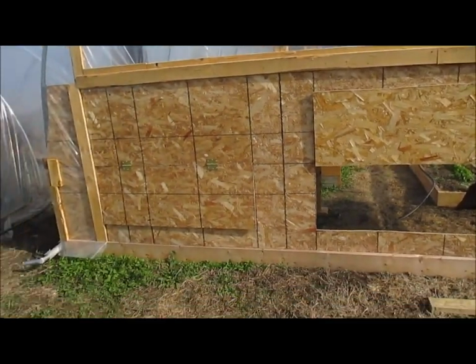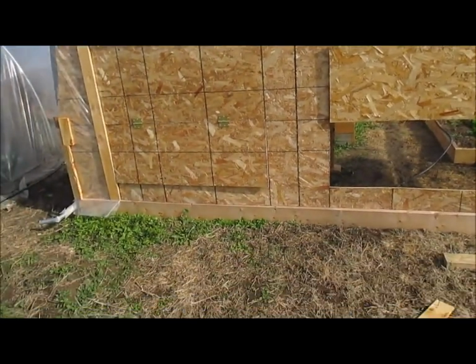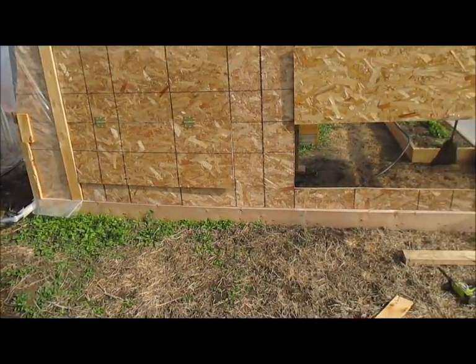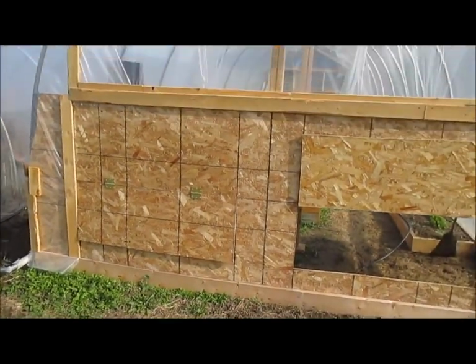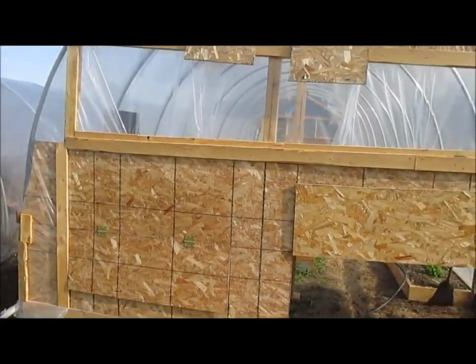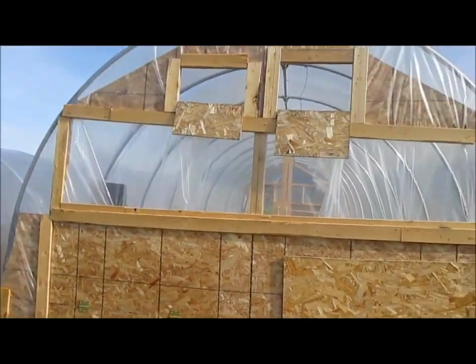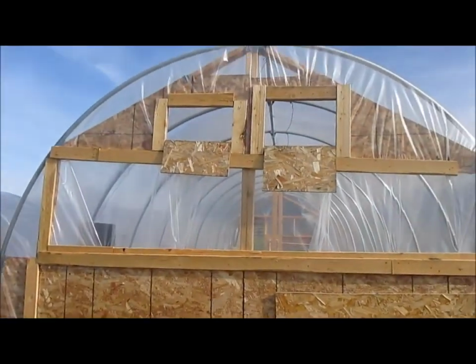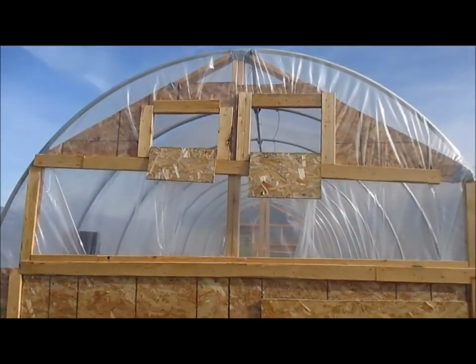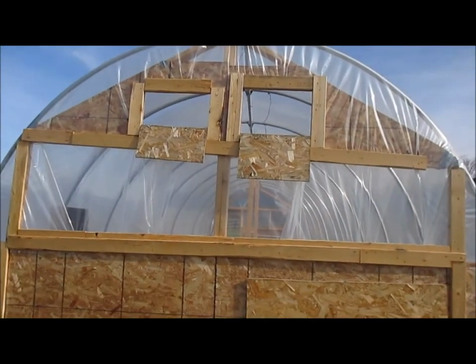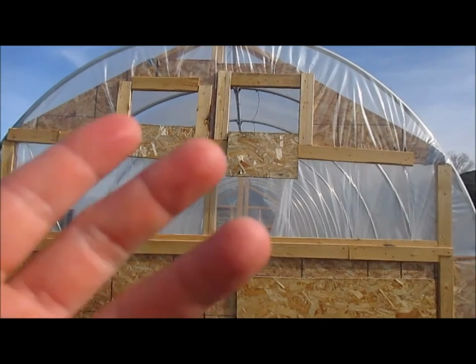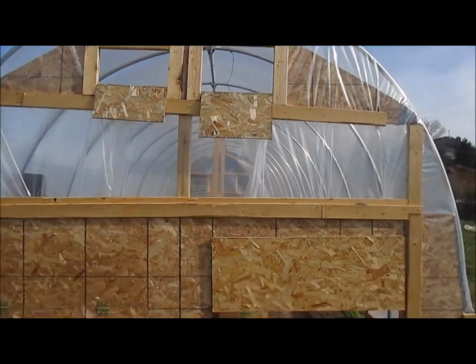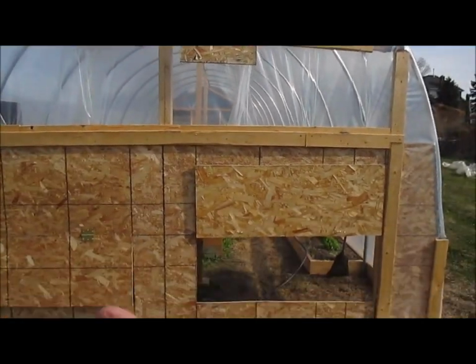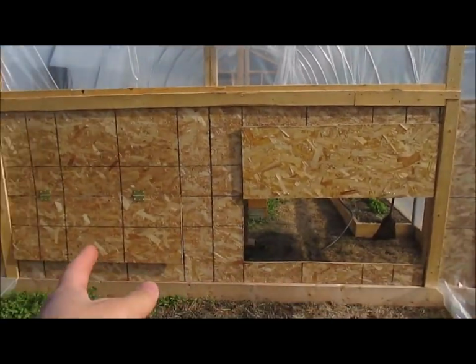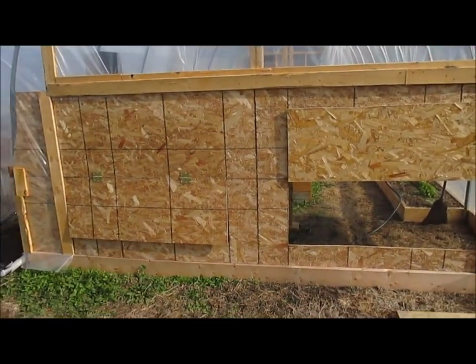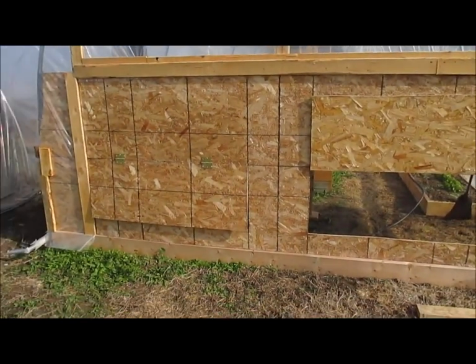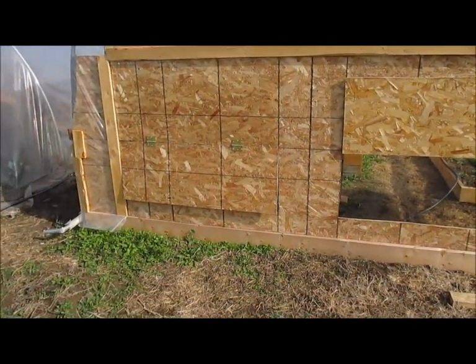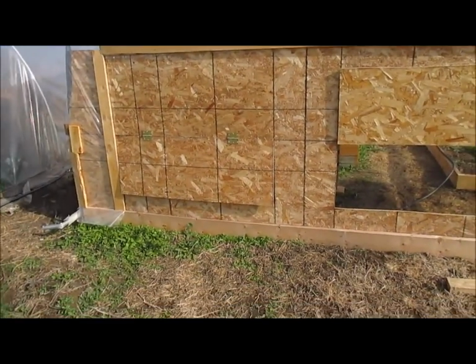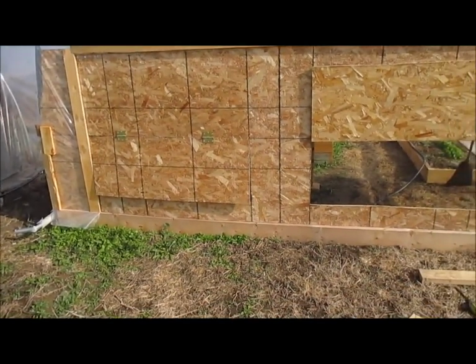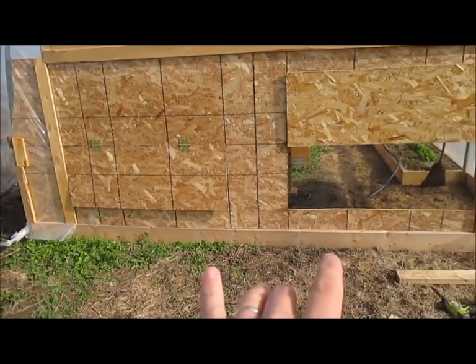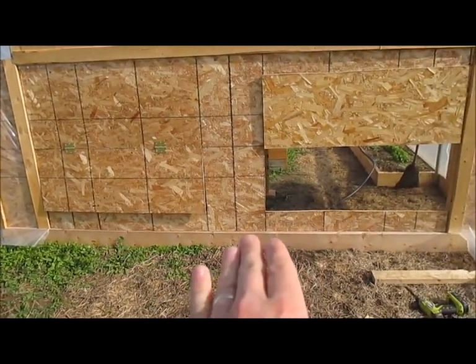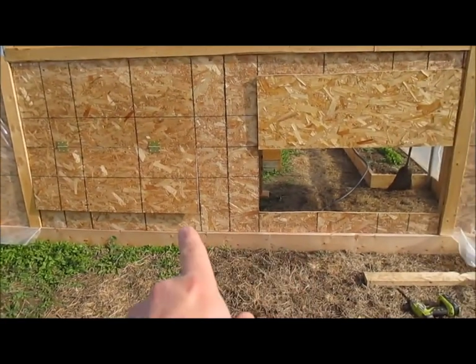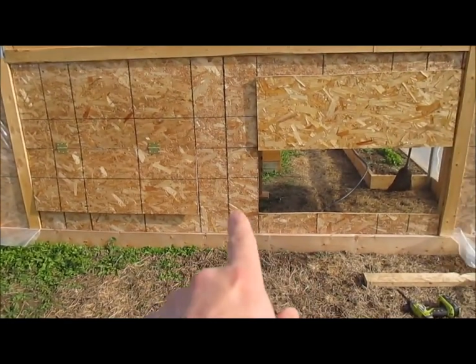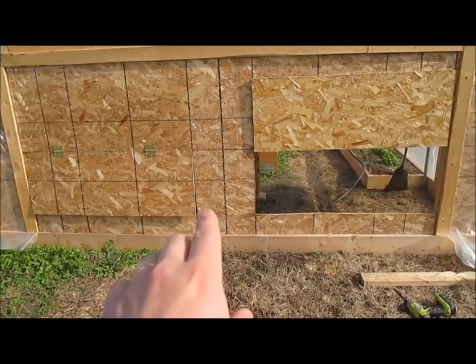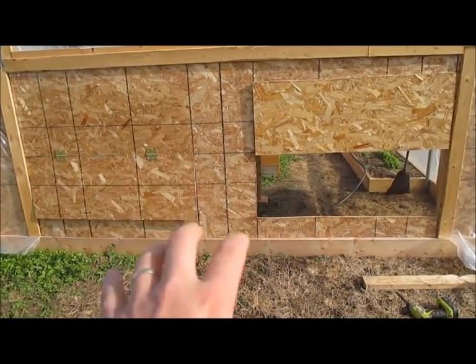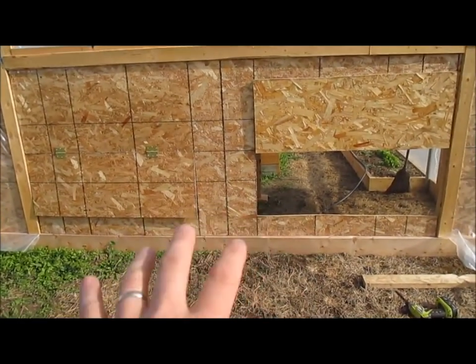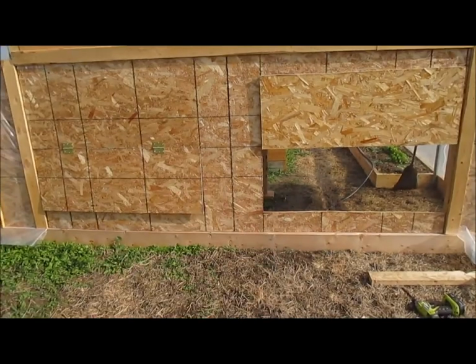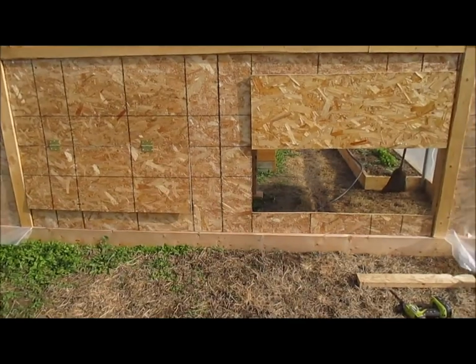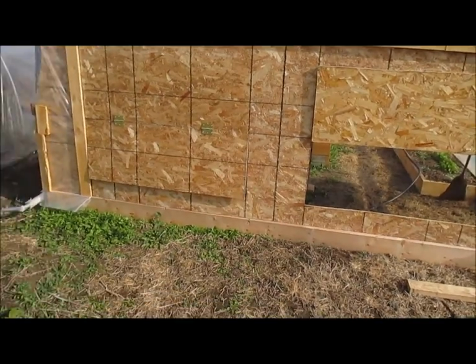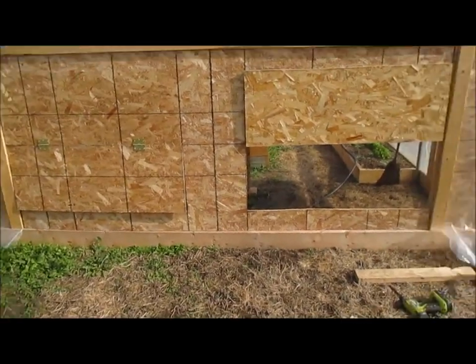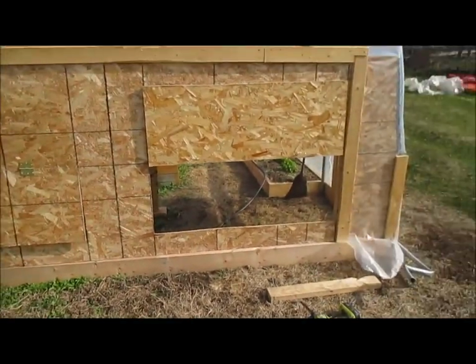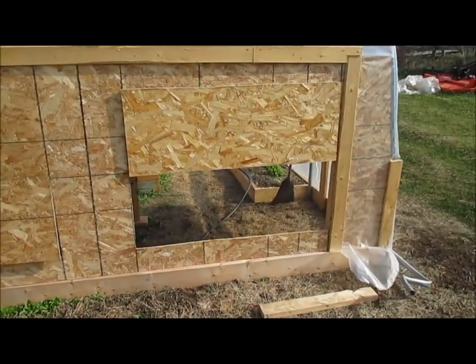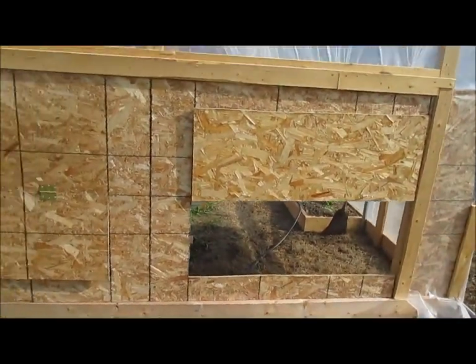You can see kind of the back — this is it finished. I've got some vents open here, this one is shut. I still have a little bit to do as far as putting pieces of wood across to keep it secure, but that's not part of the plastic video.